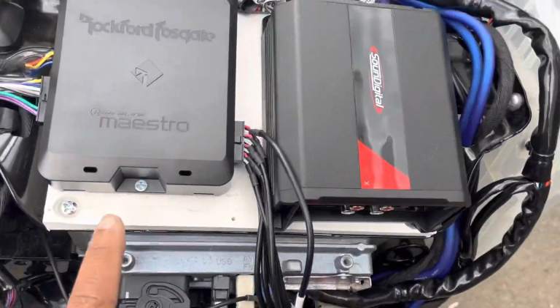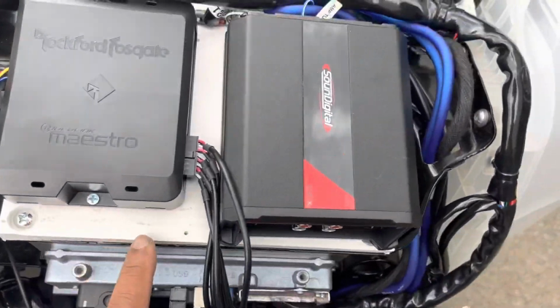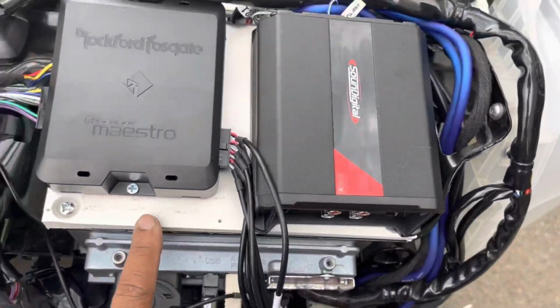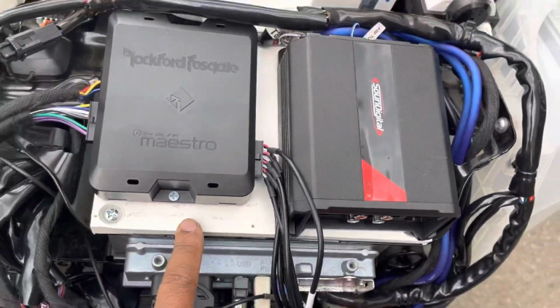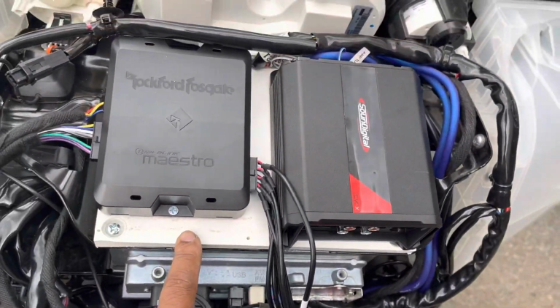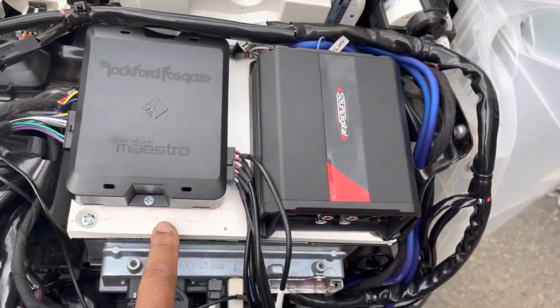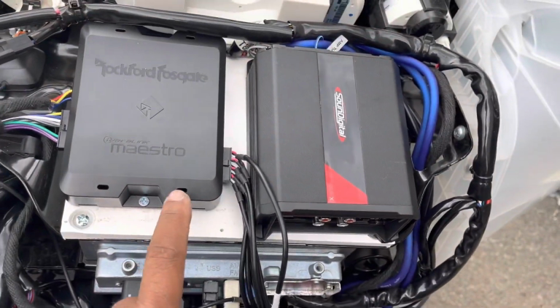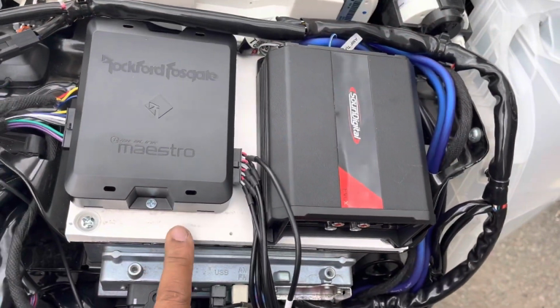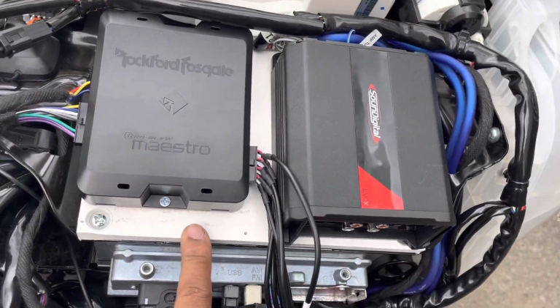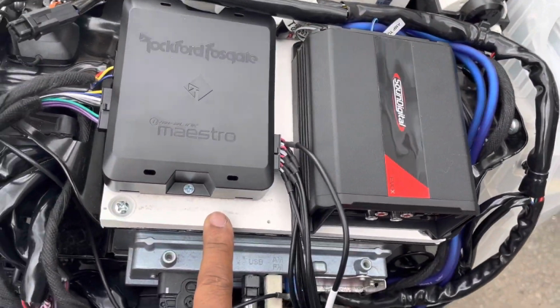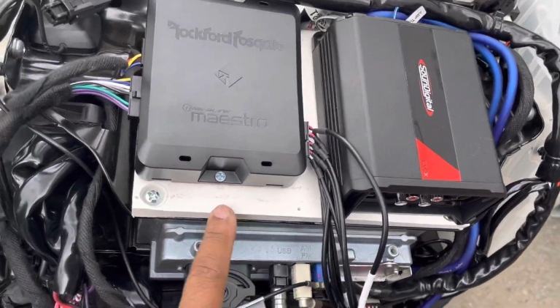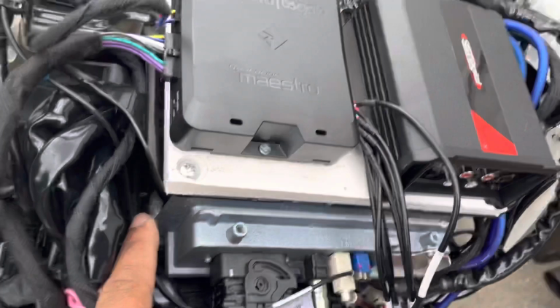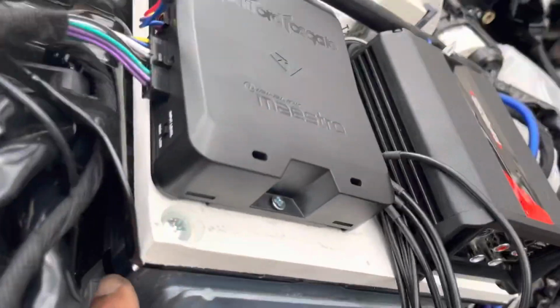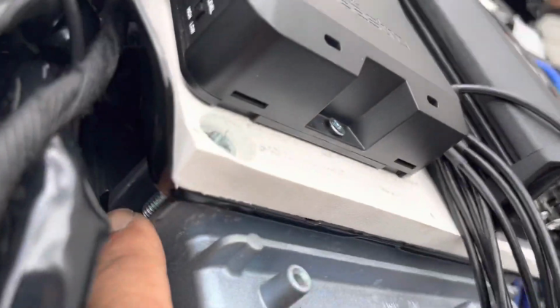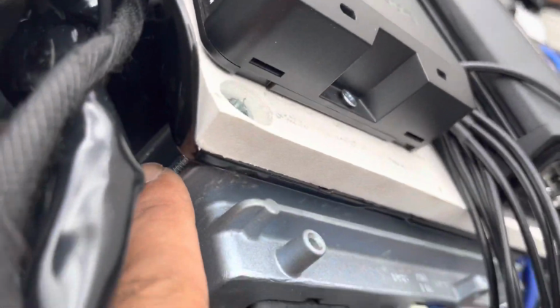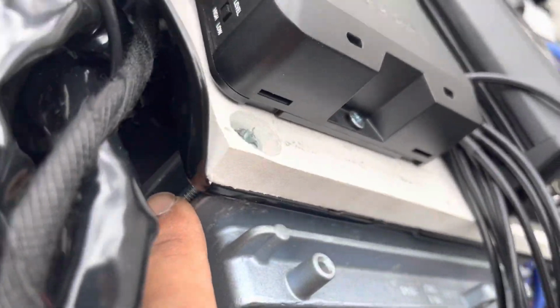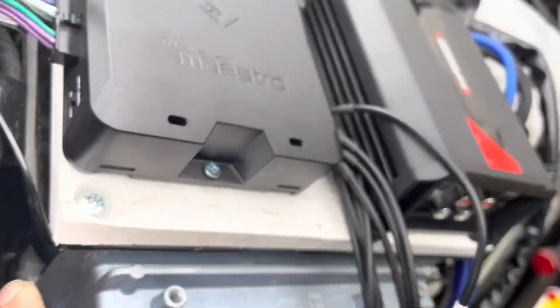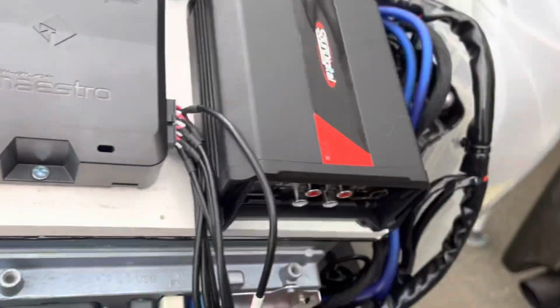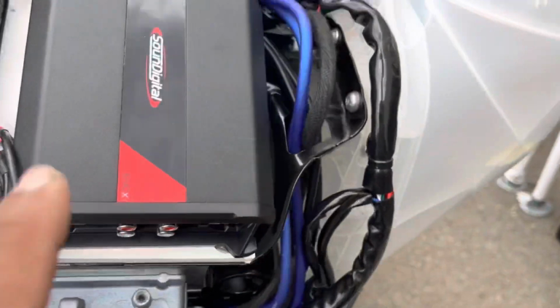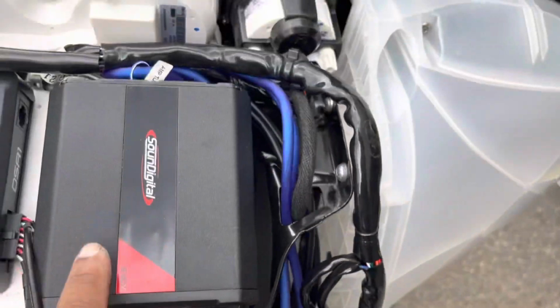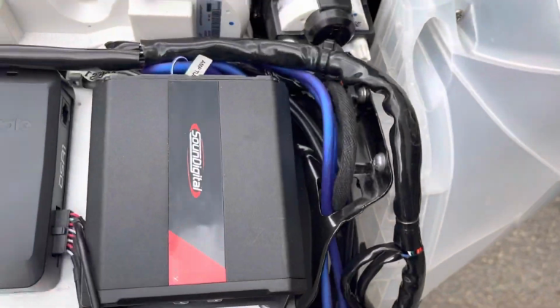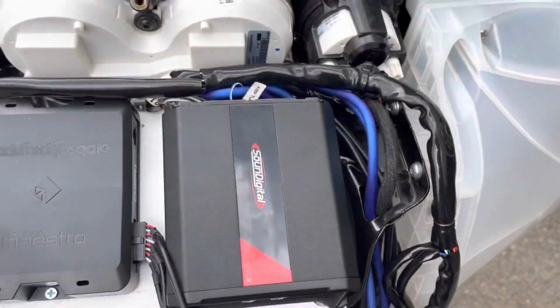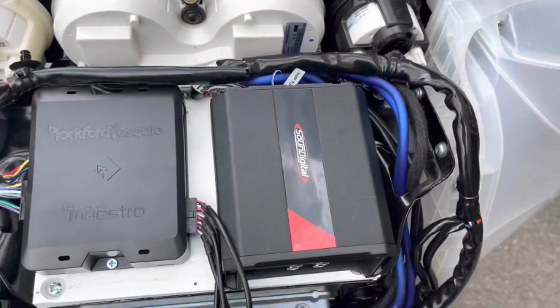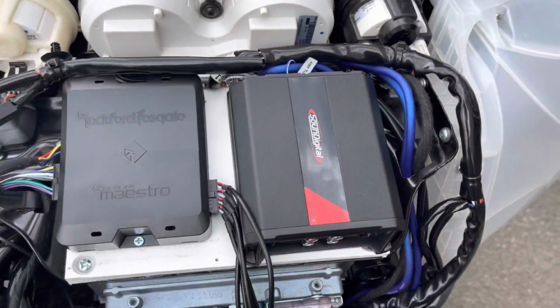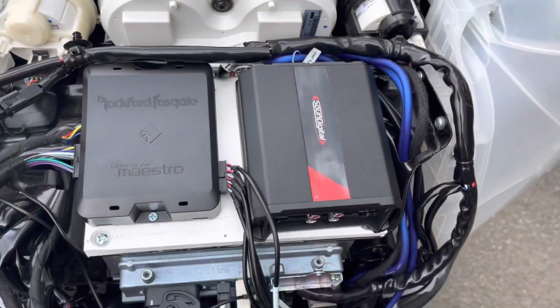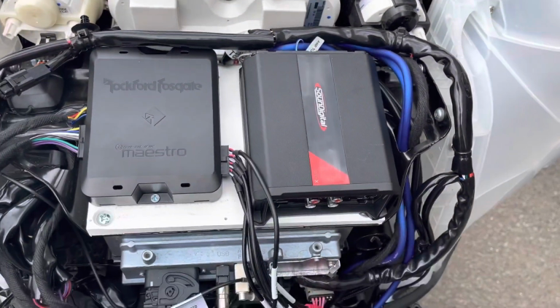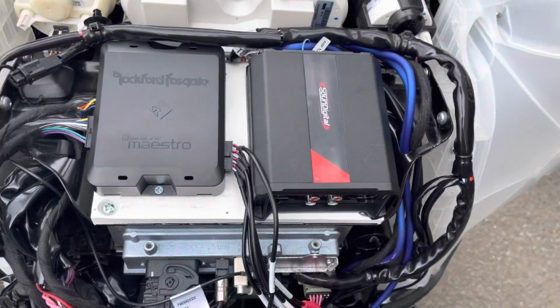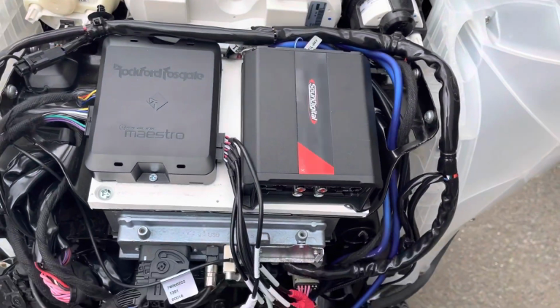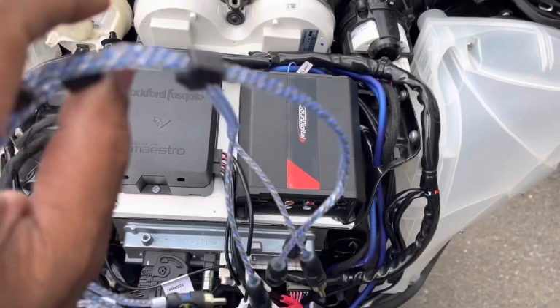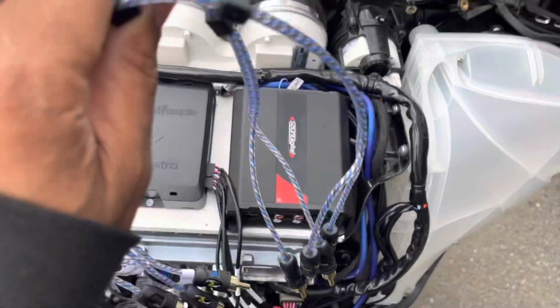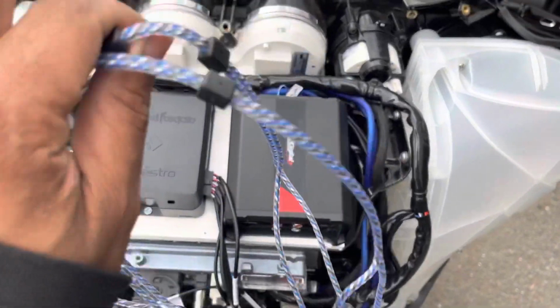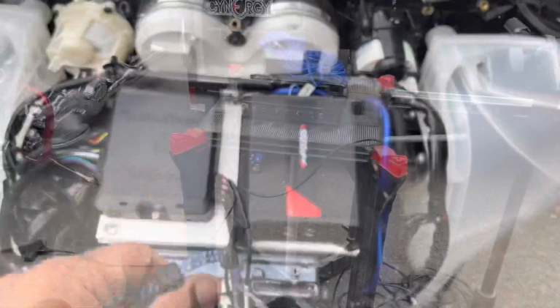Already installed the amp rack — expanded PVC bolted in the factory location, everything neatly mounted in place. Now we'll run our short RCA.